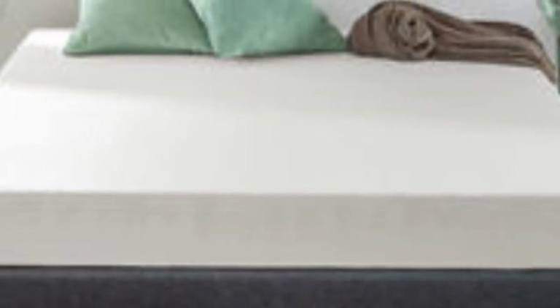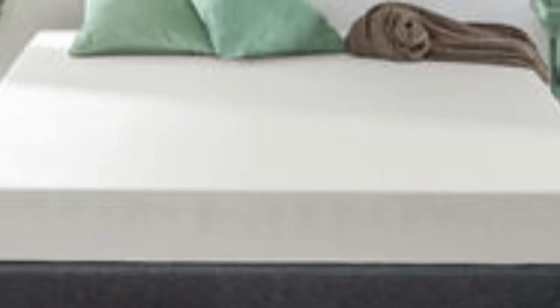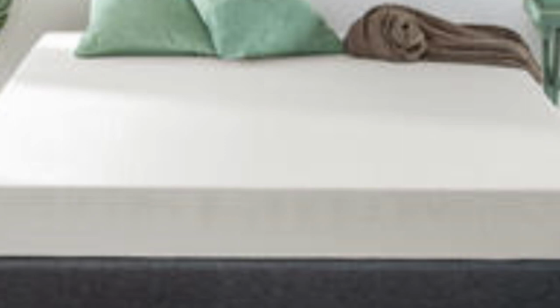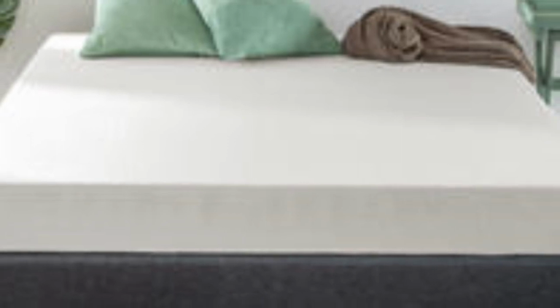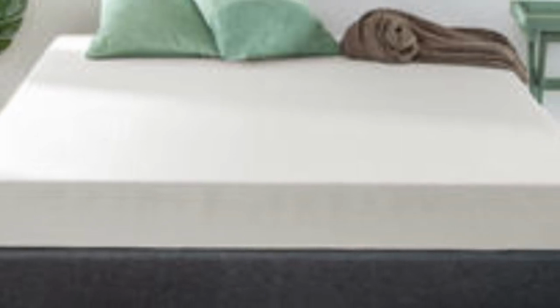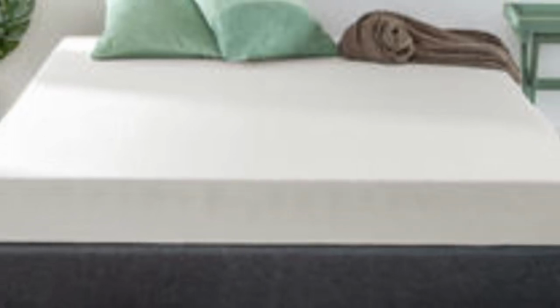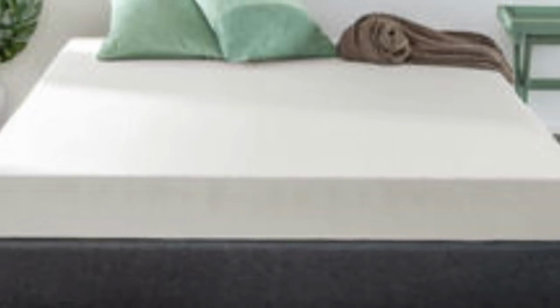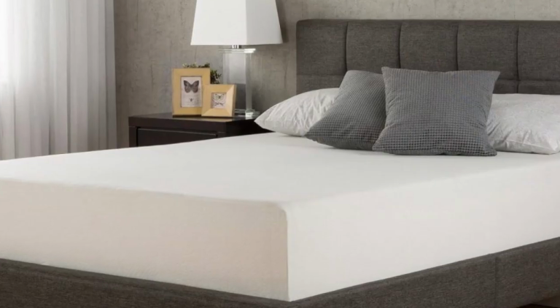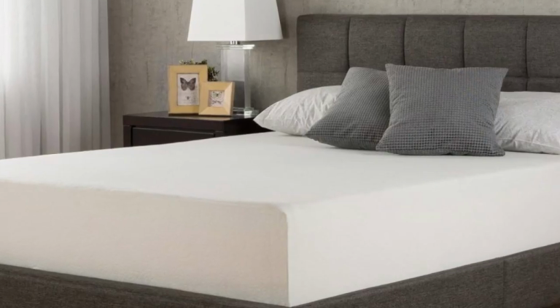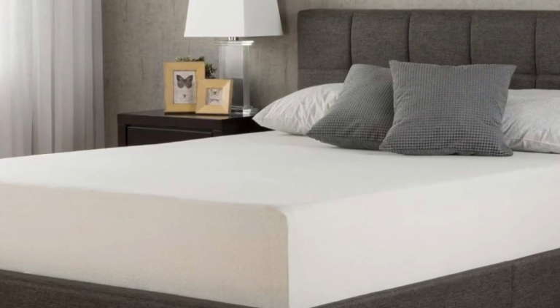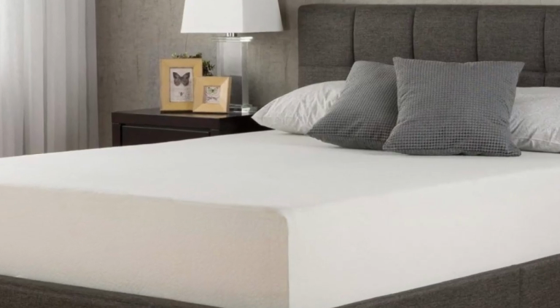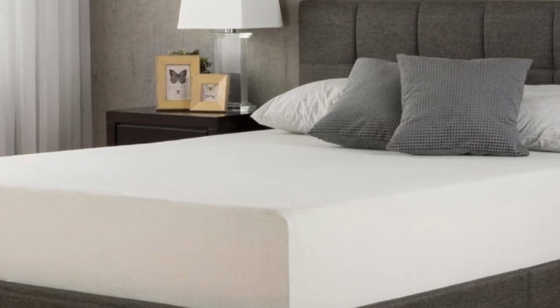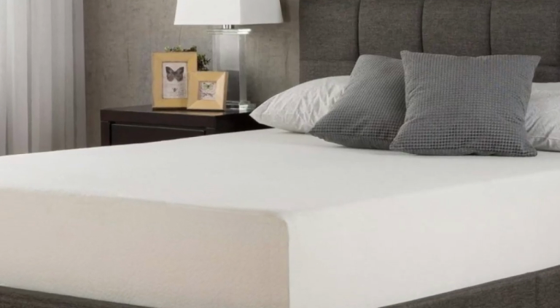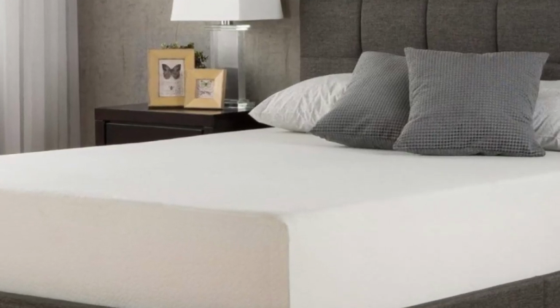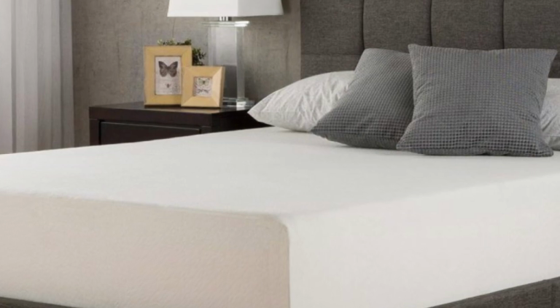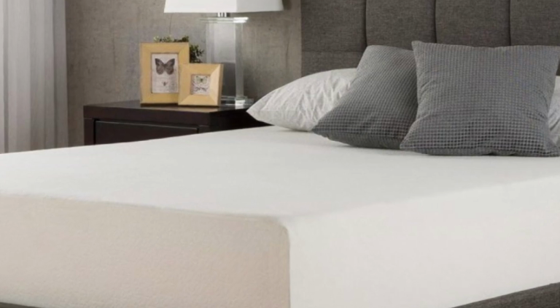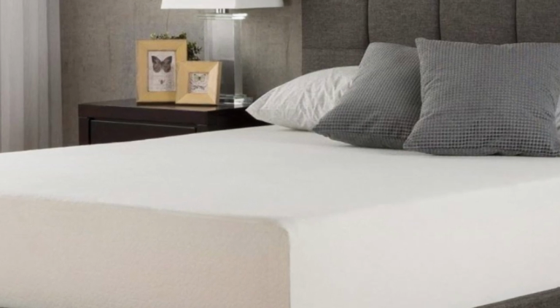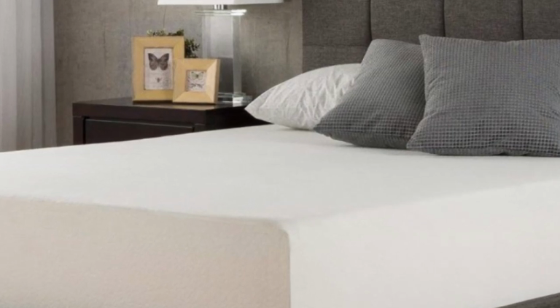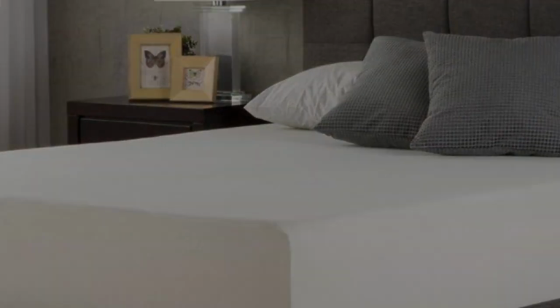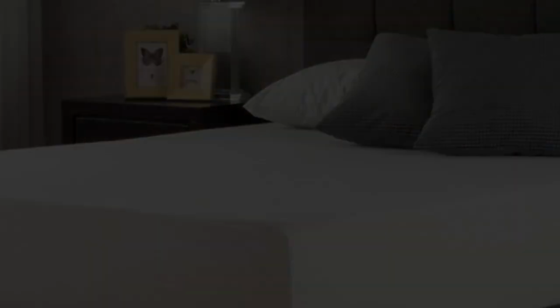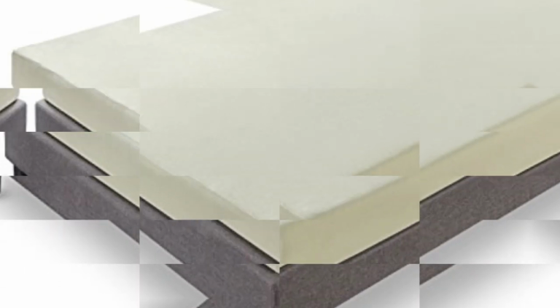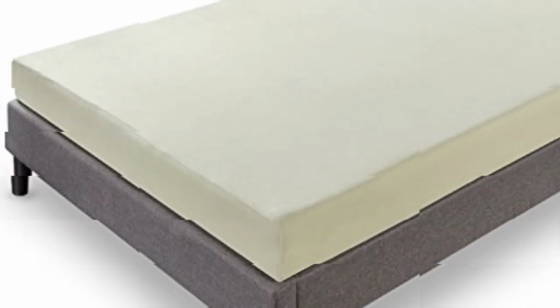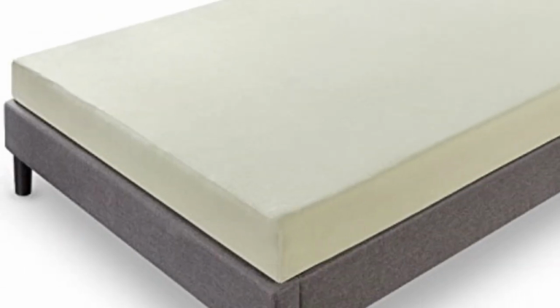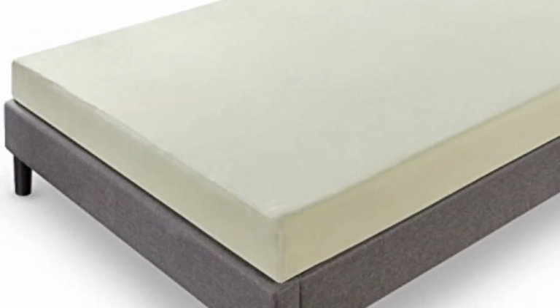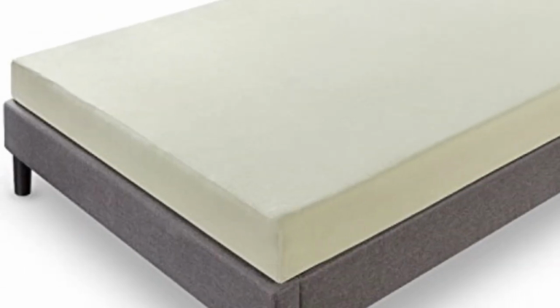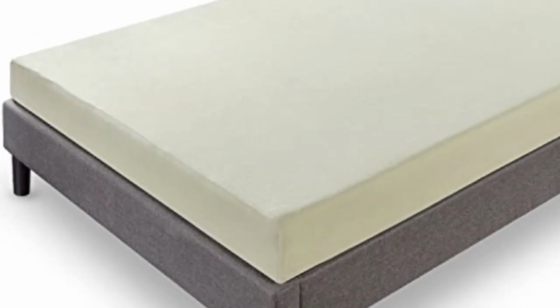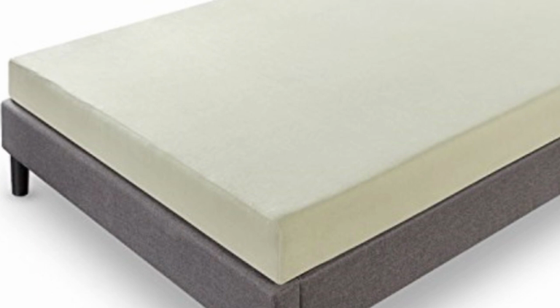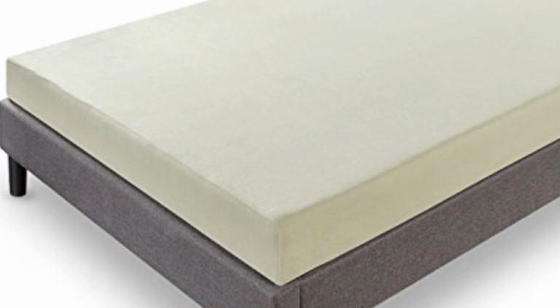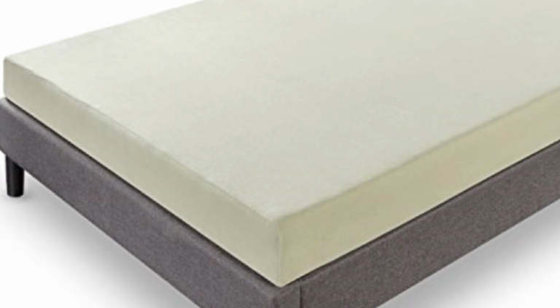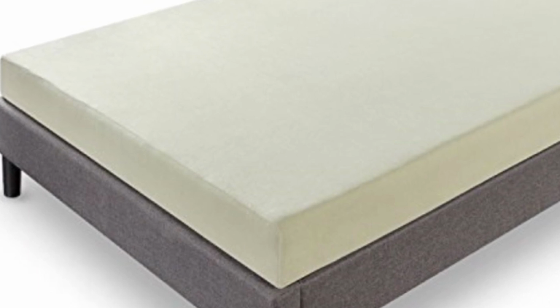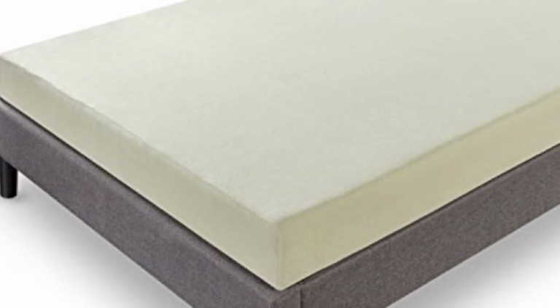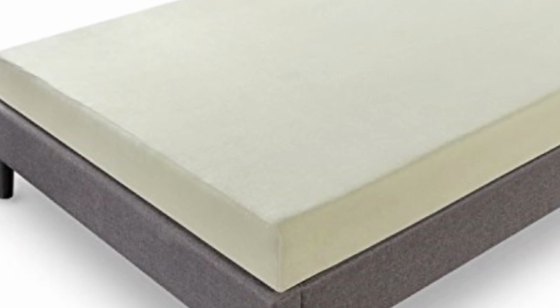Pros: Includes a 10-year warranty. Certified for quality, durability, and performance. Conforms to your body without sinking. Cons: There is a slight smell when opened.